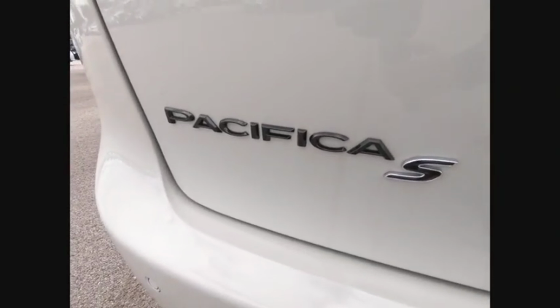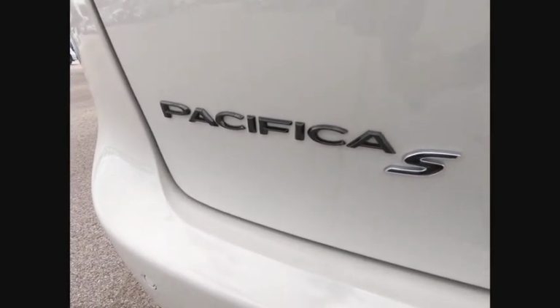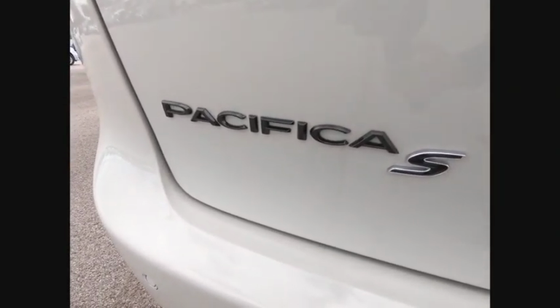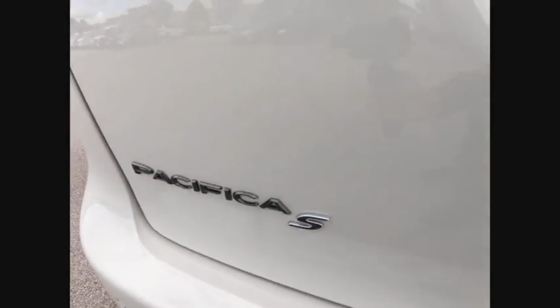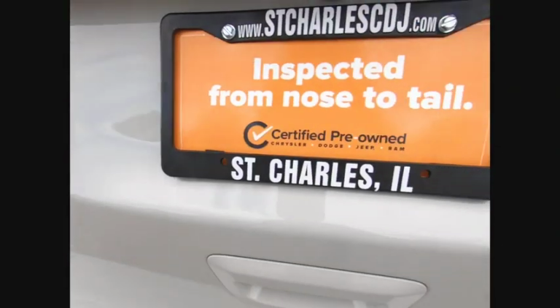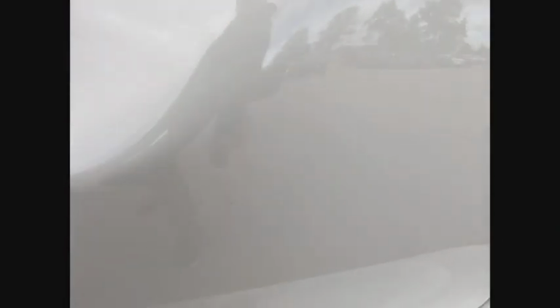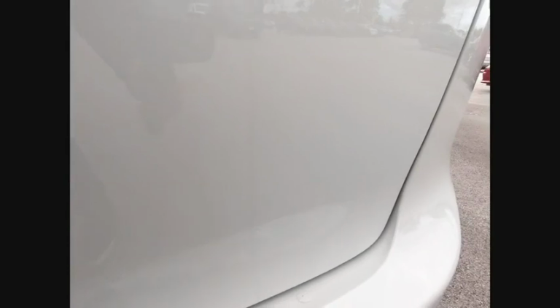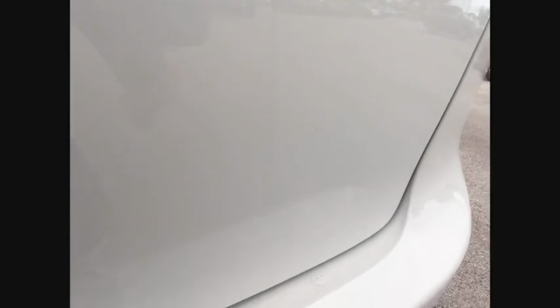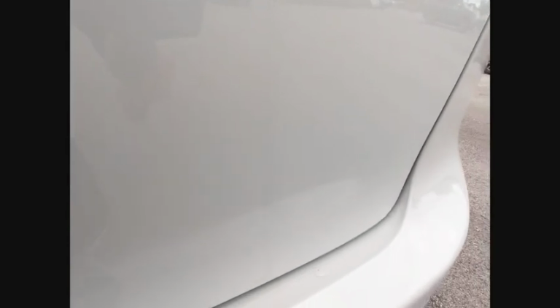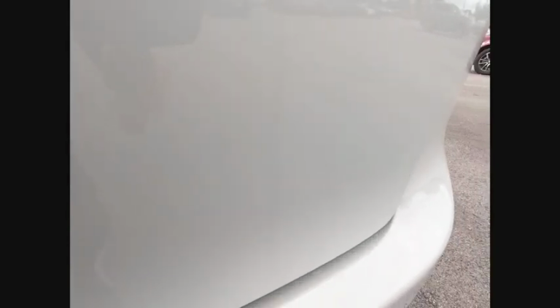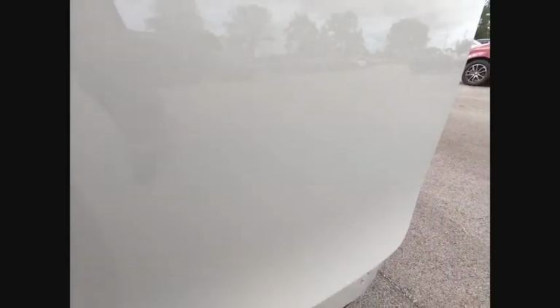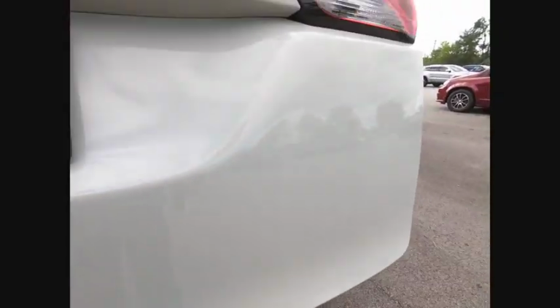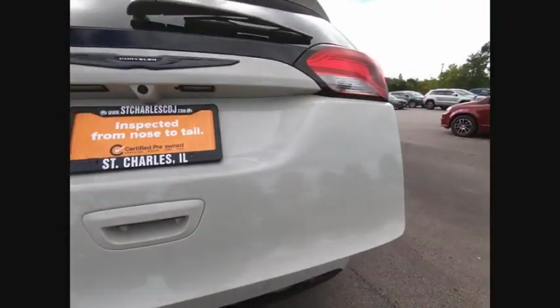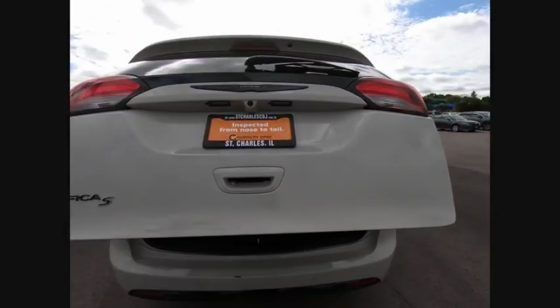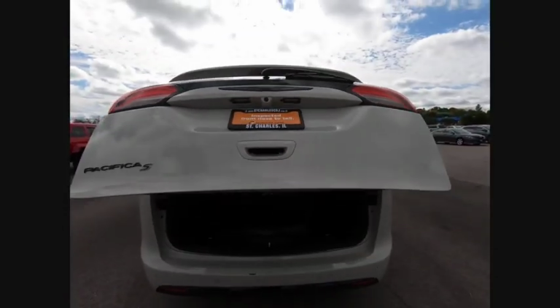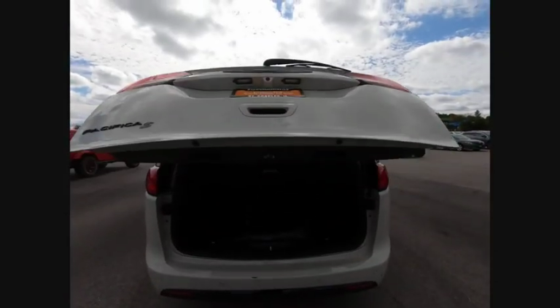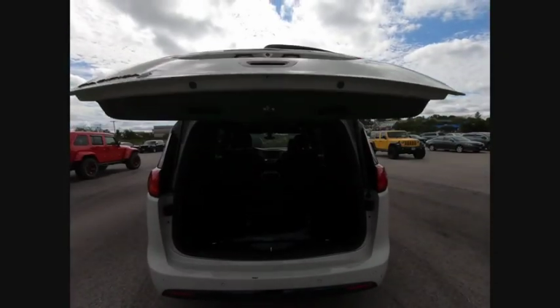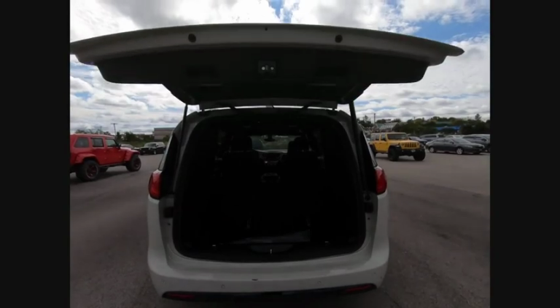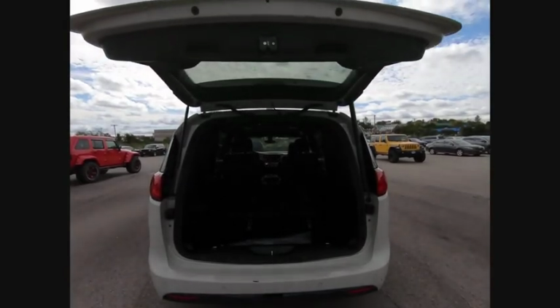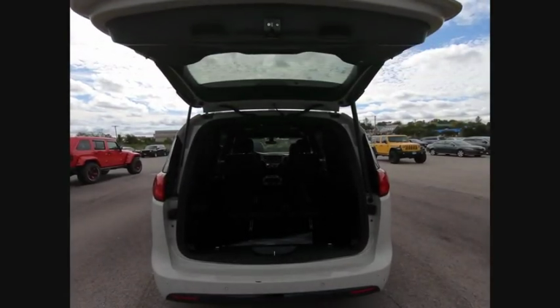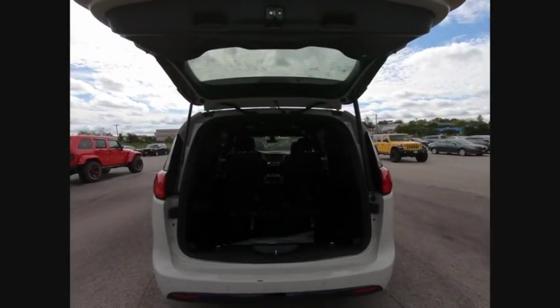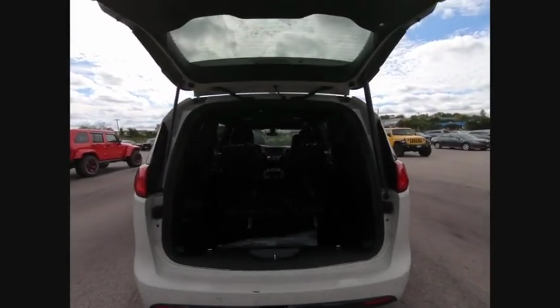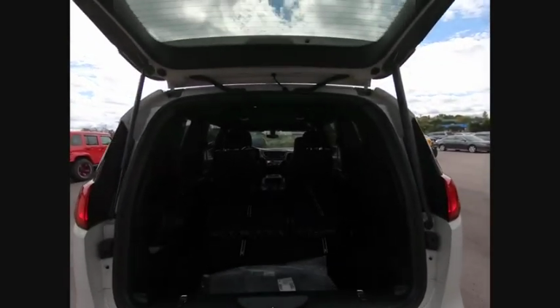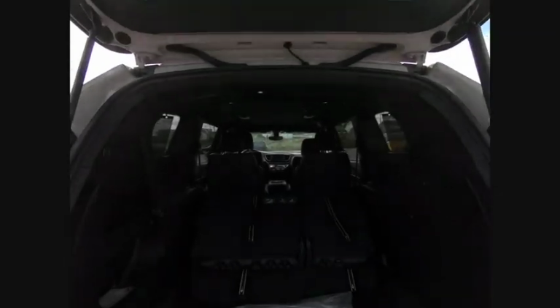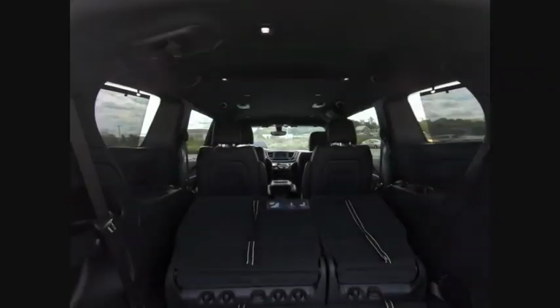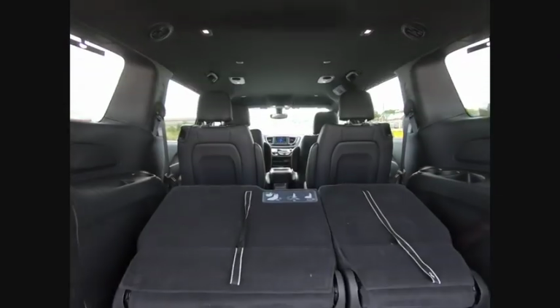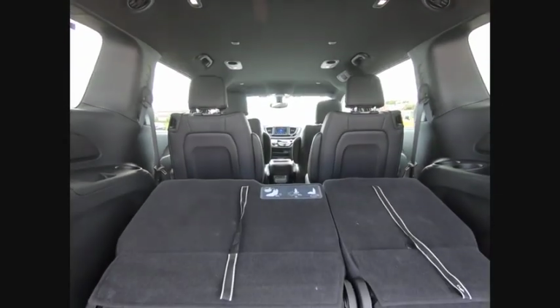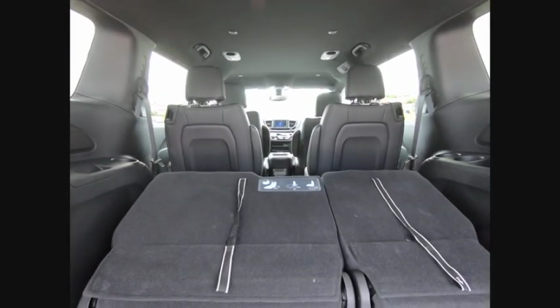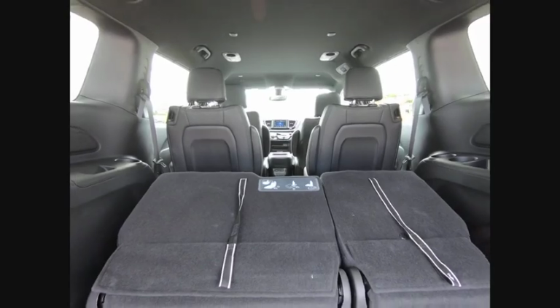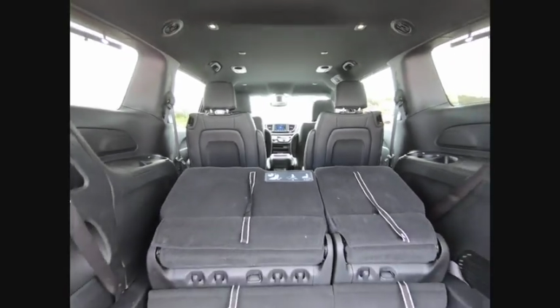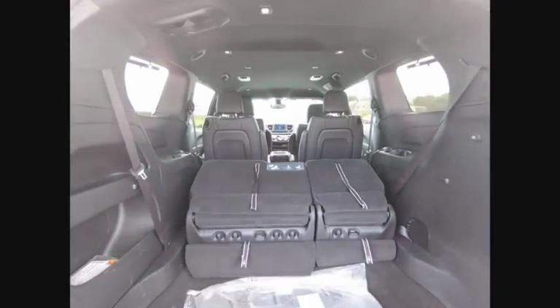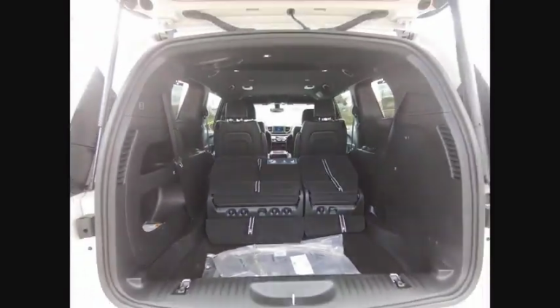Here are some of this vehicle's great options: cornering suspension, electronic stability control, power lift gate, brake assist, traction control, remote keyless entry, fog lights, speed control, four-wheel disc brakes, rain sensing wipers.